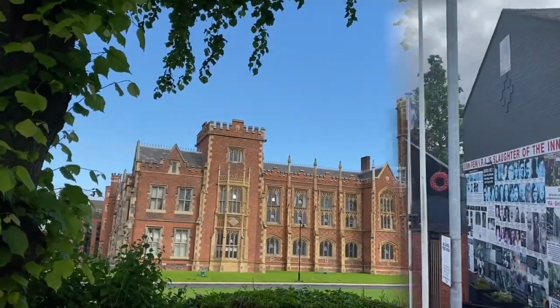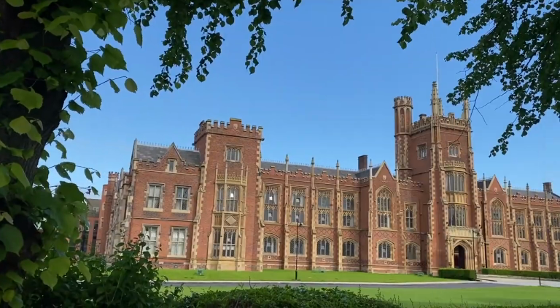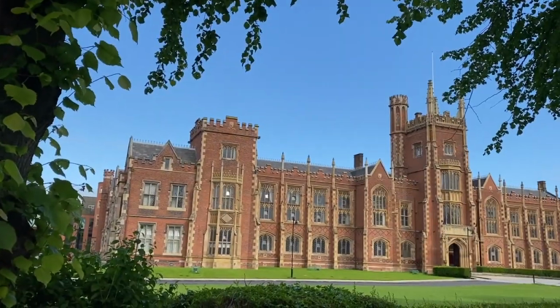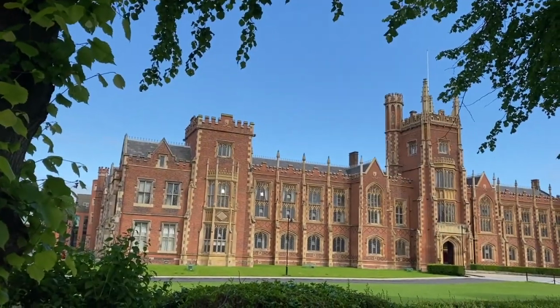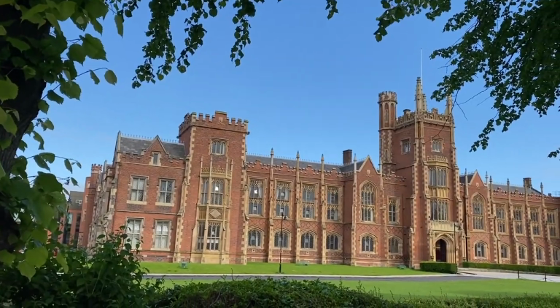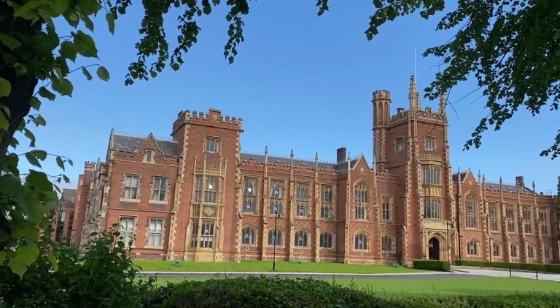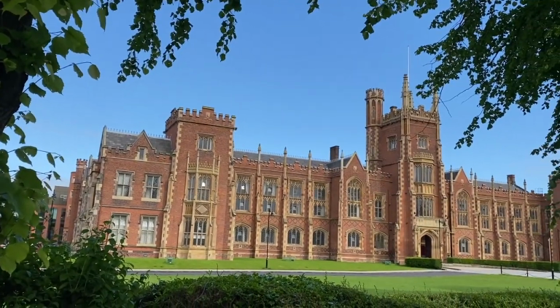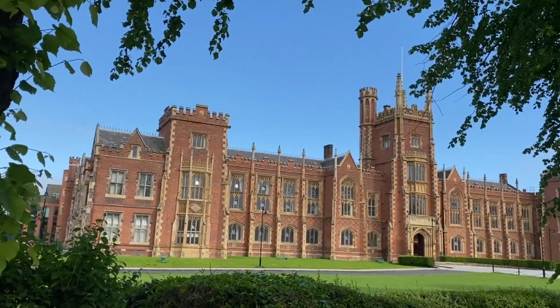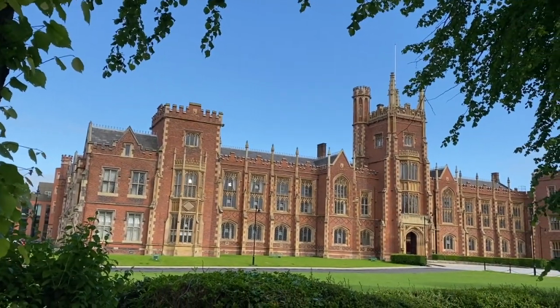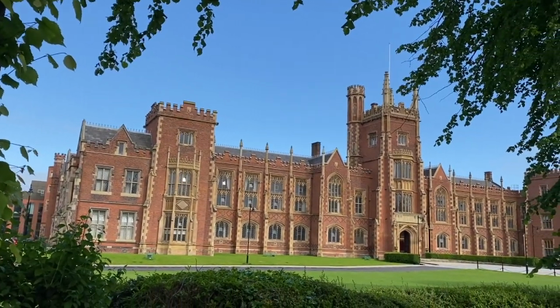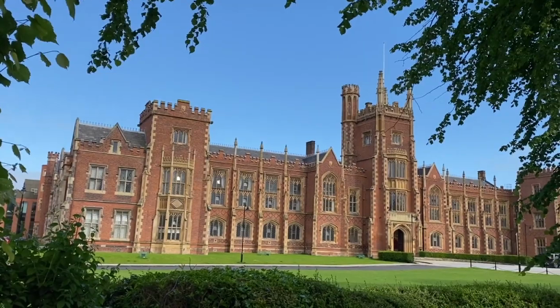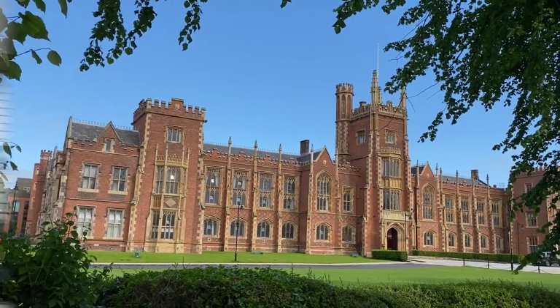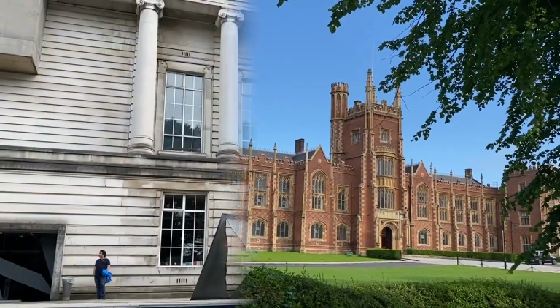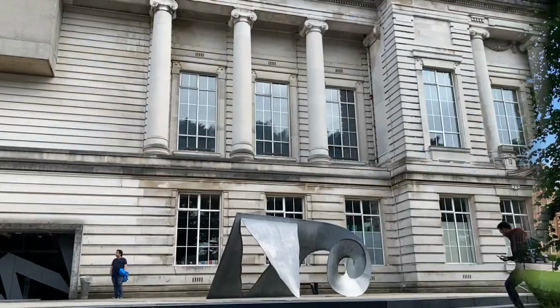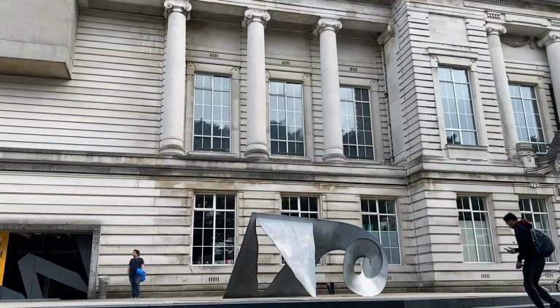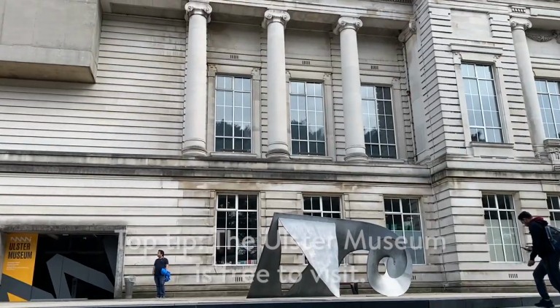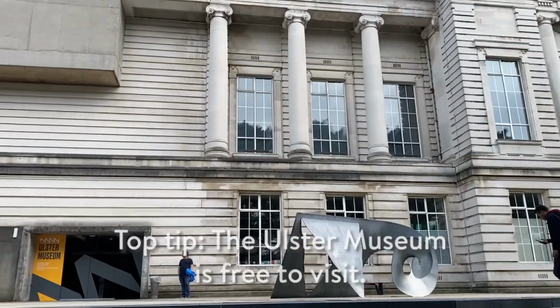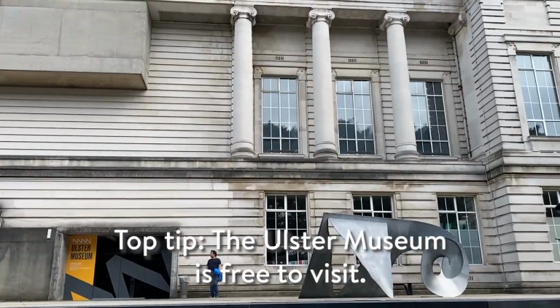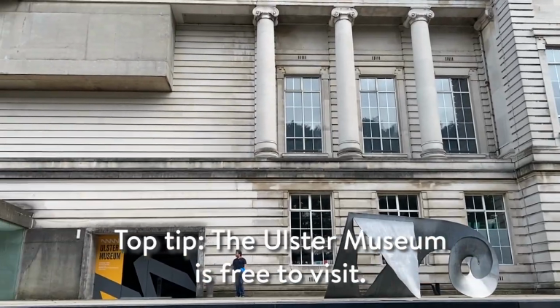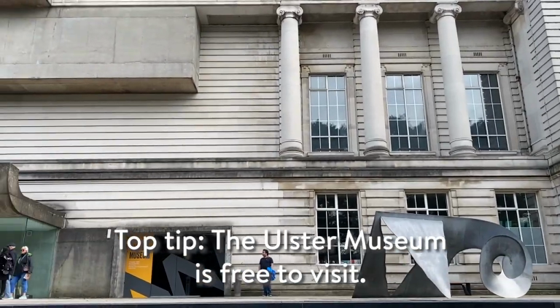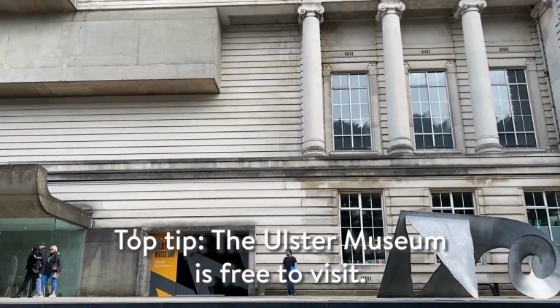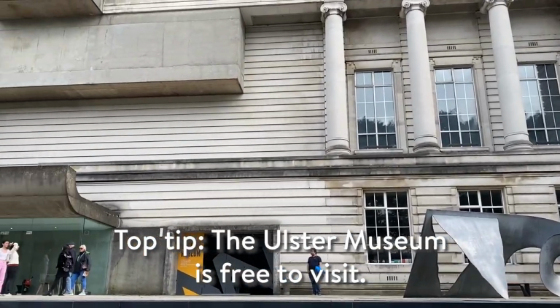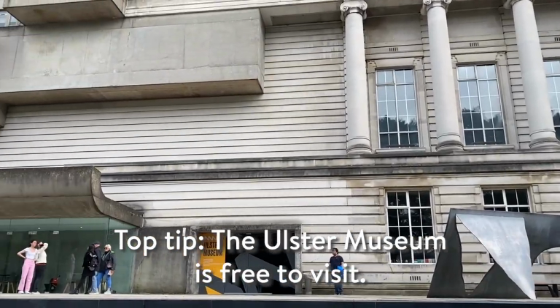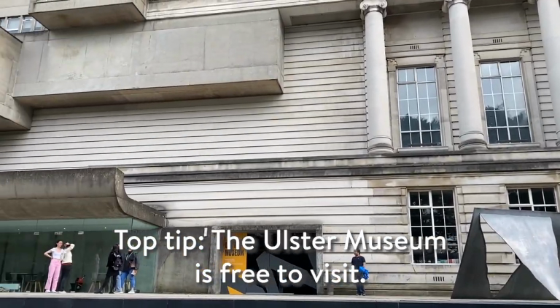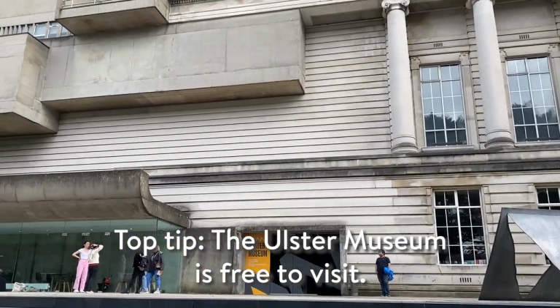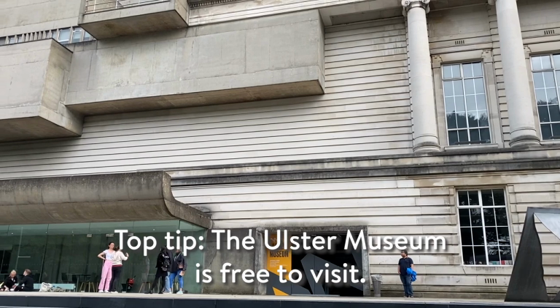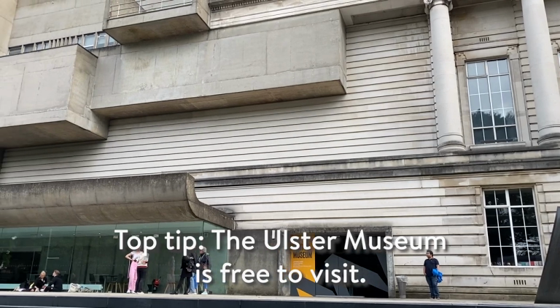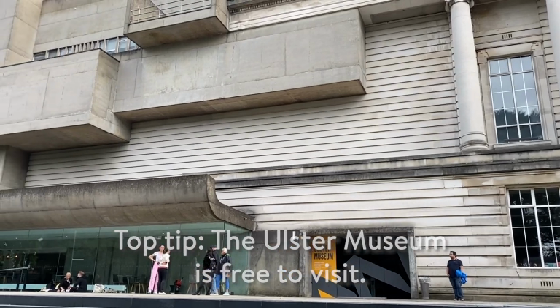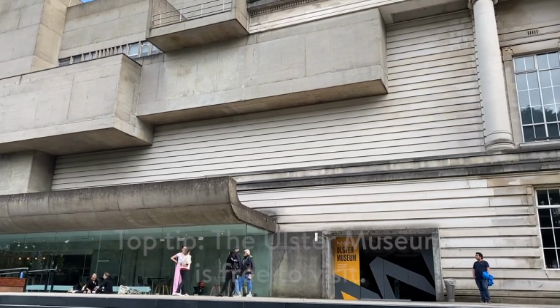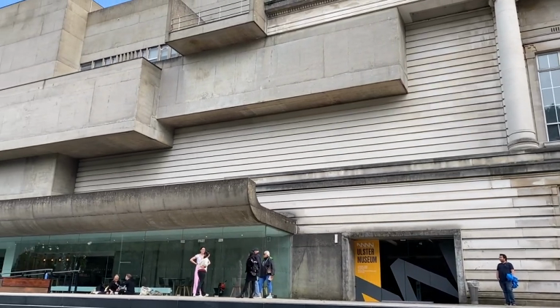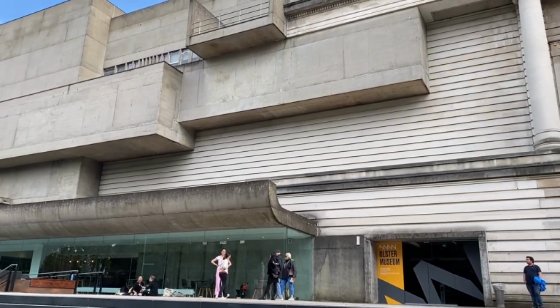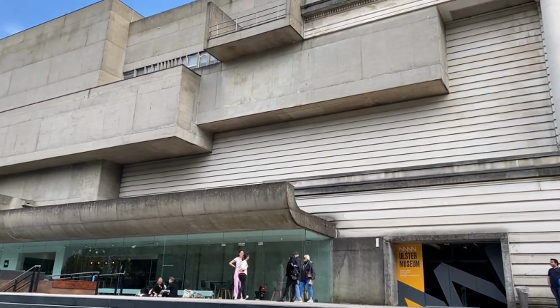We then went back to the city and got down at a stop near Queen's. We decided to walk around the area and also passed by the Ulster Museum, which is a free museum that is home to many art, history and natural science collections.